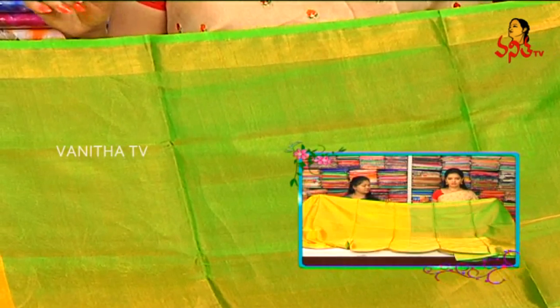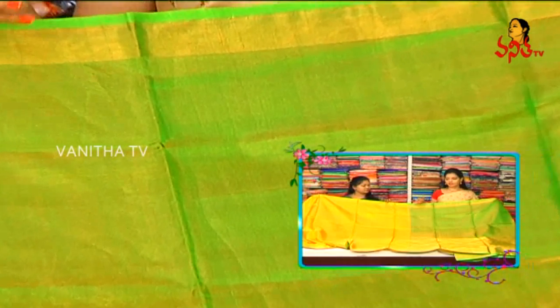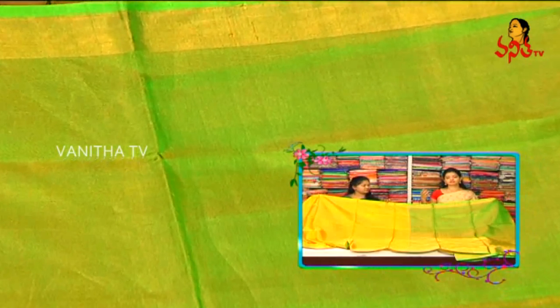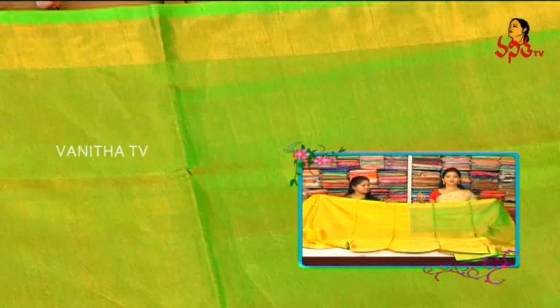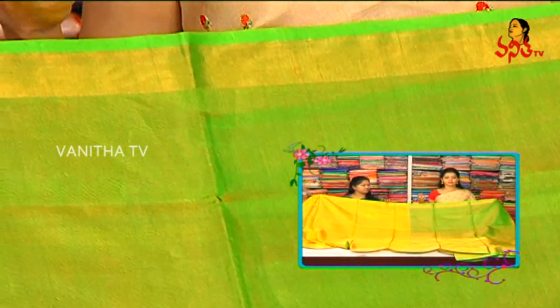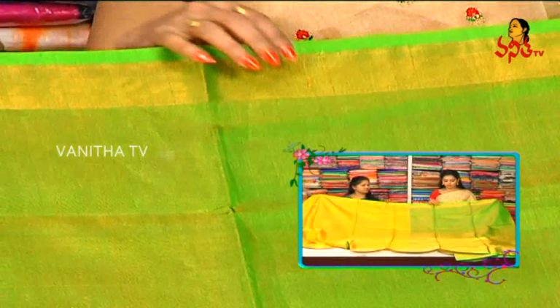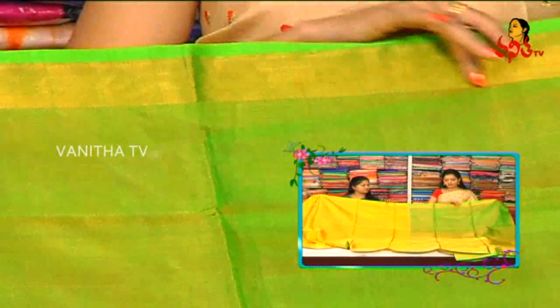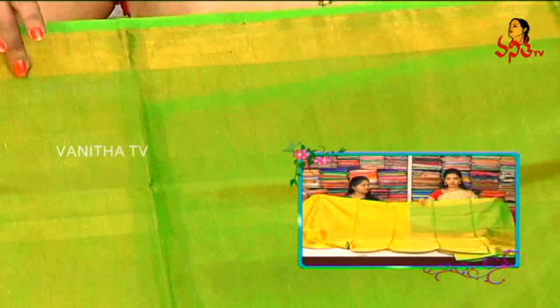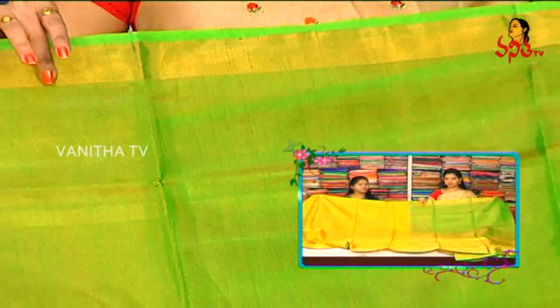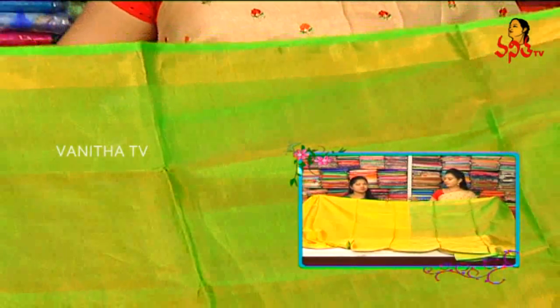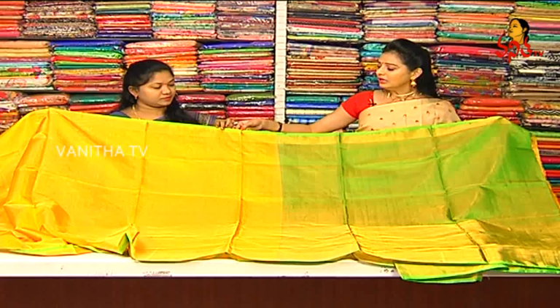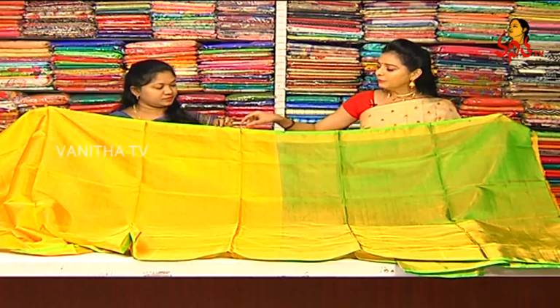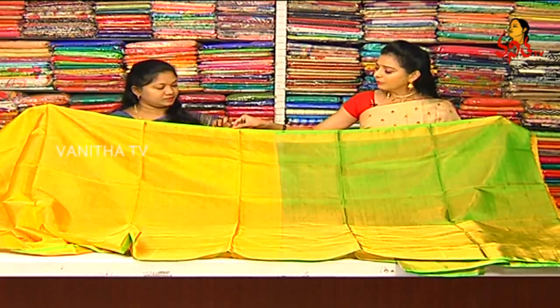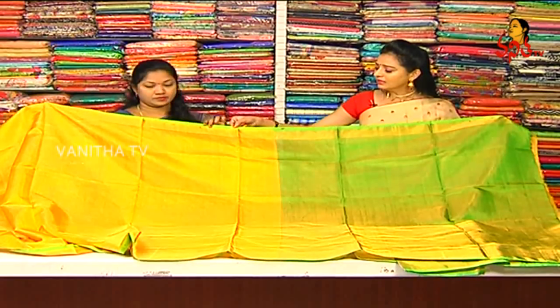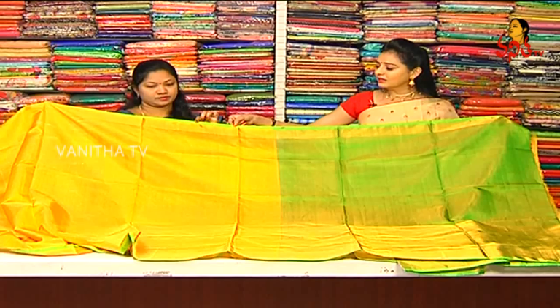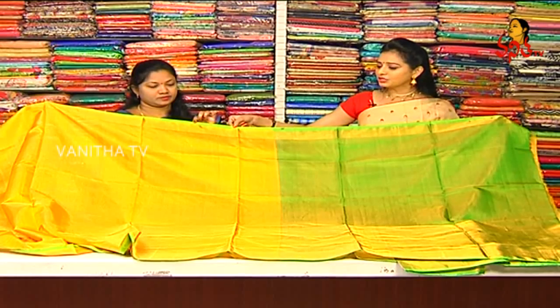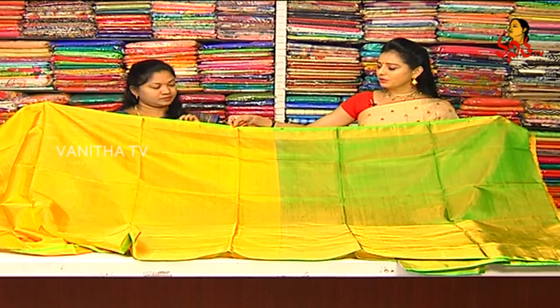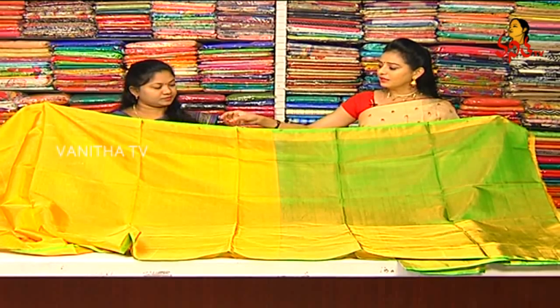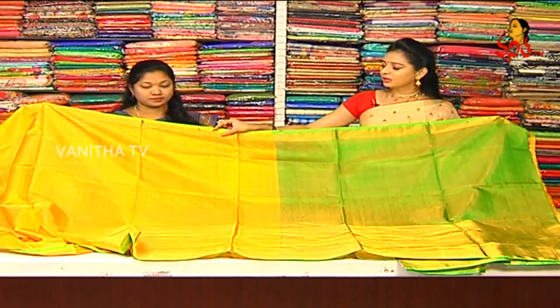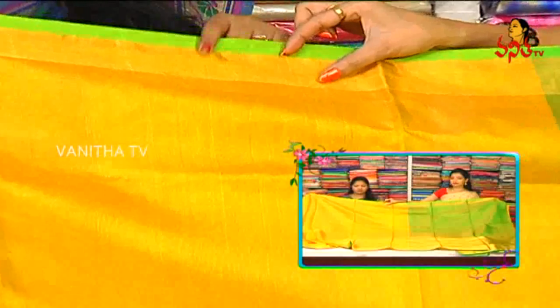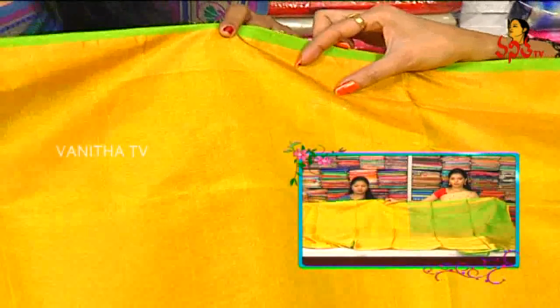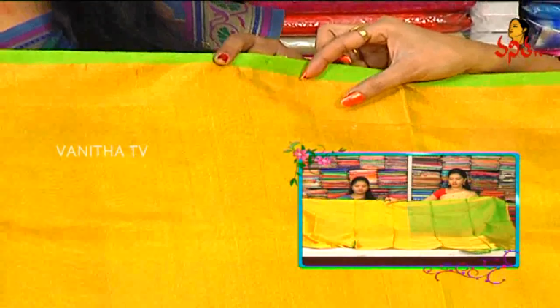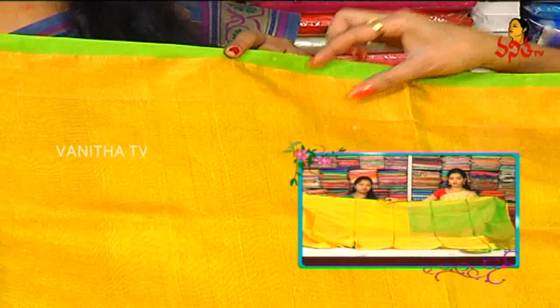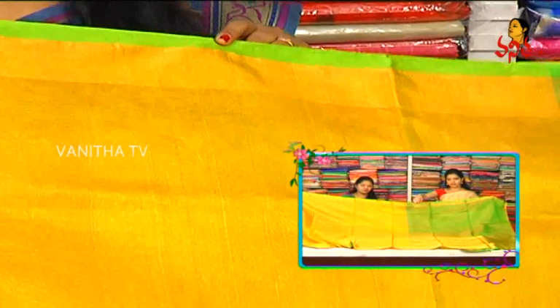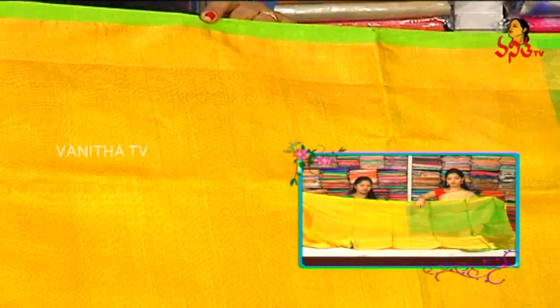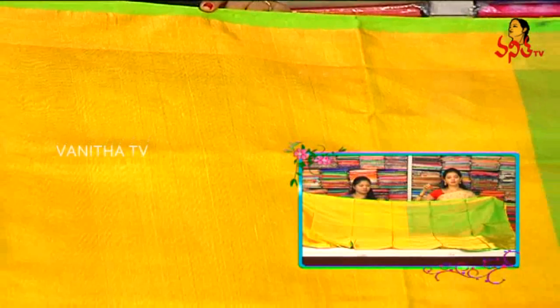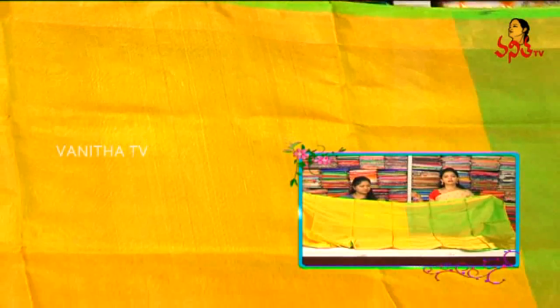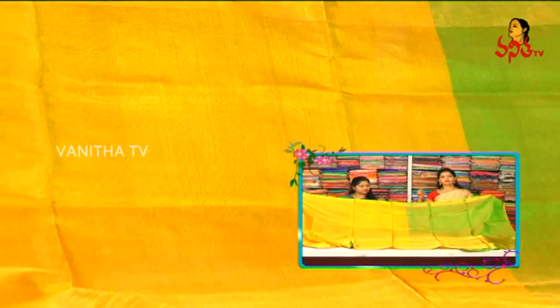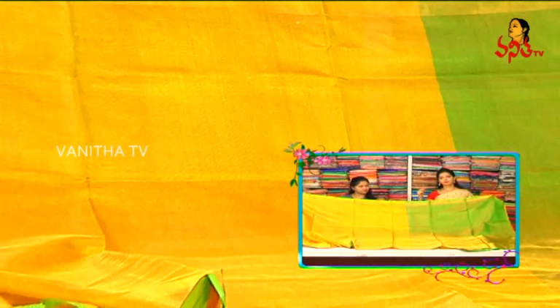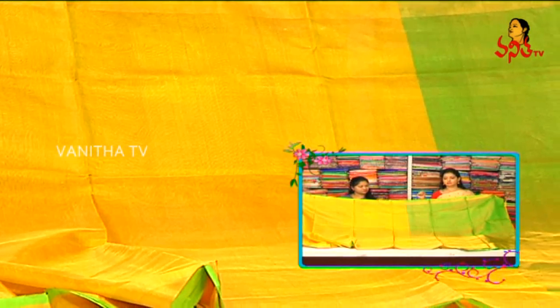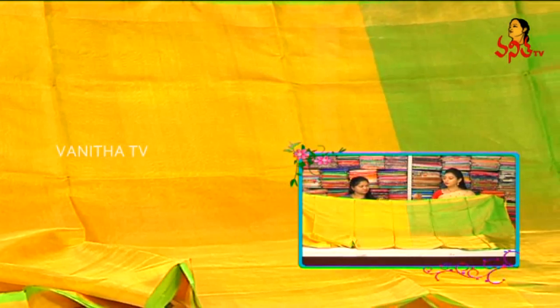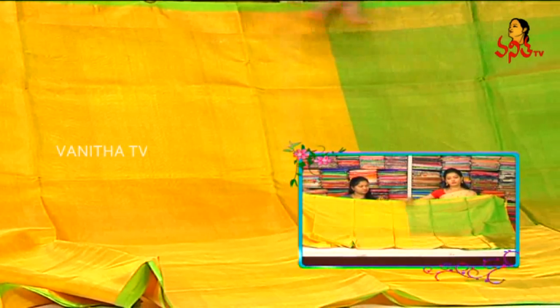This is a nice shining look. This is a green color. Here we have a piping, and we have a gold color. The body of the saree is made in plain.